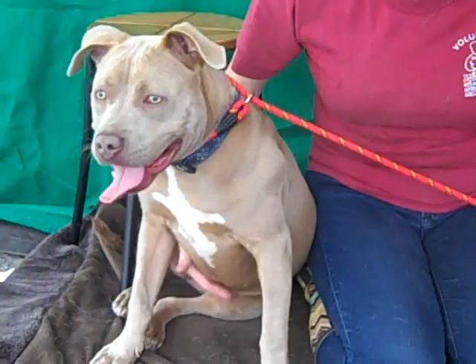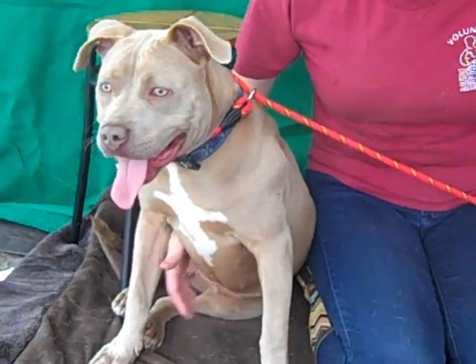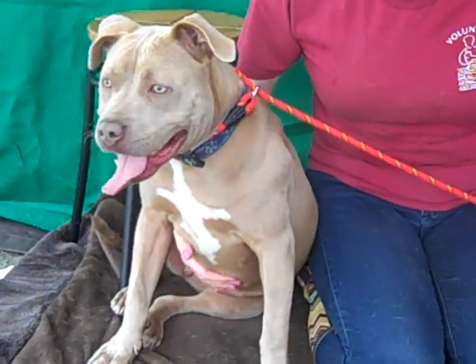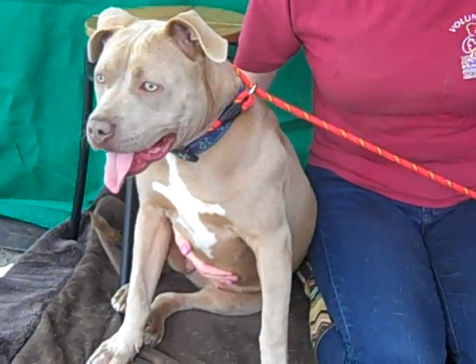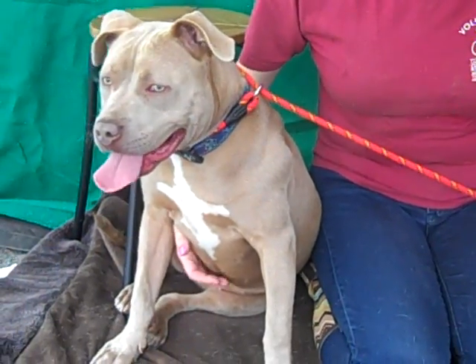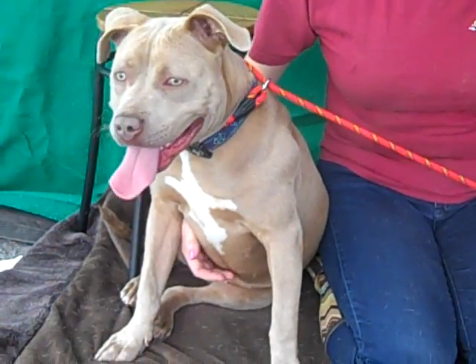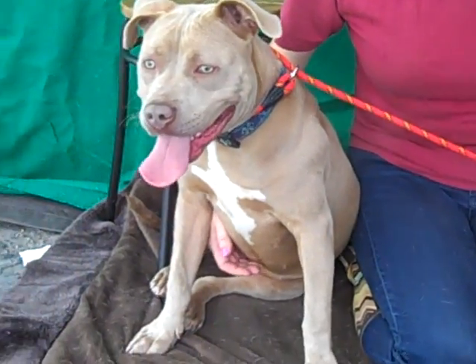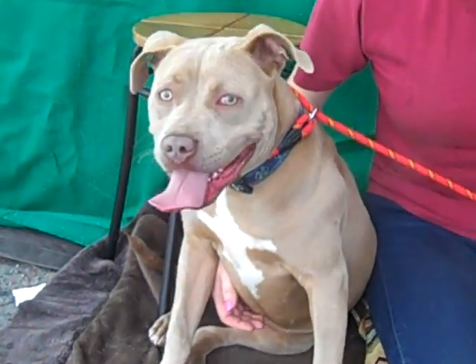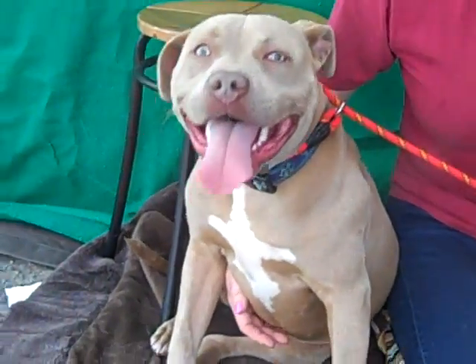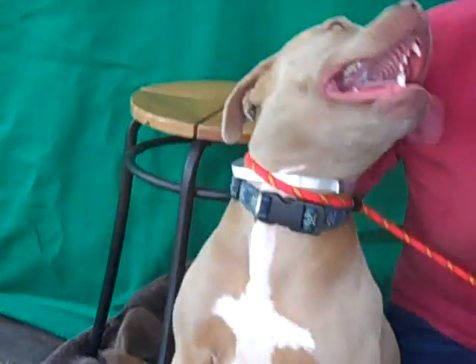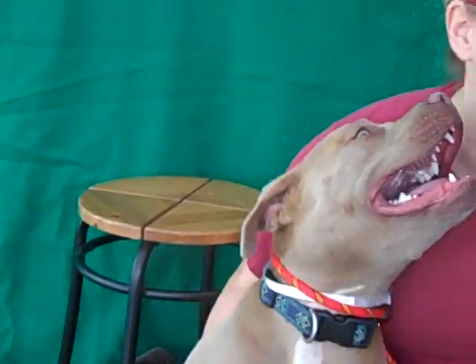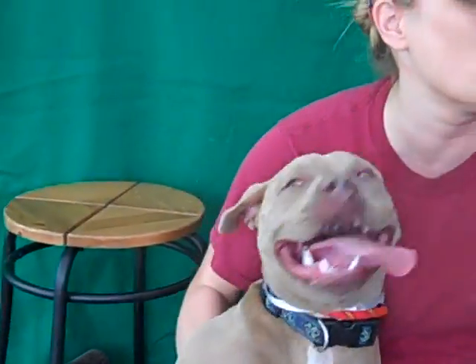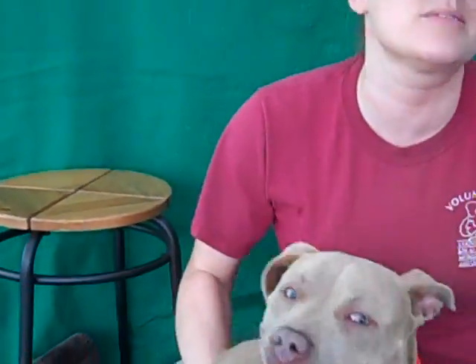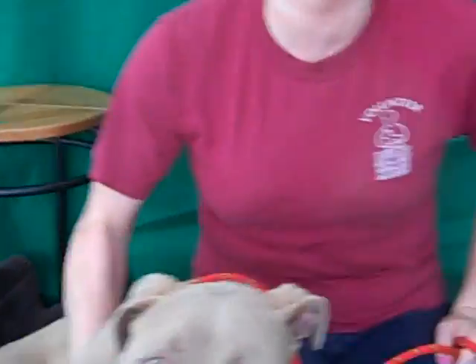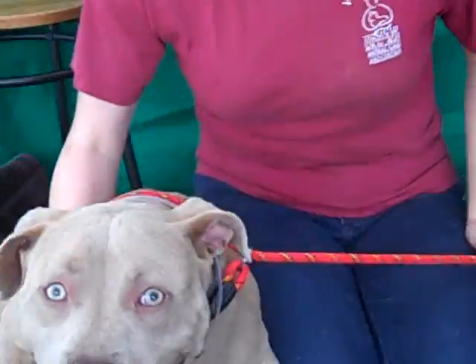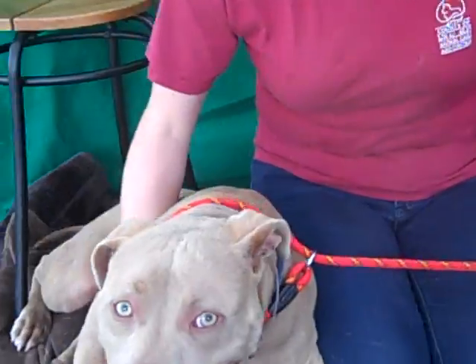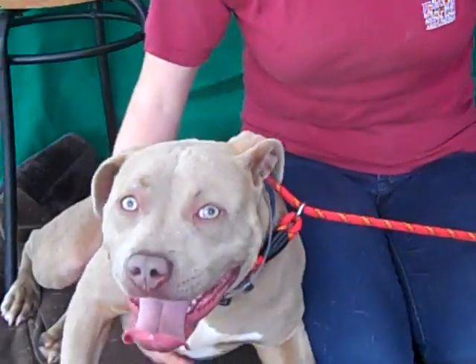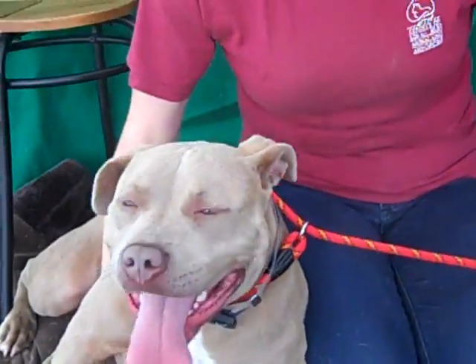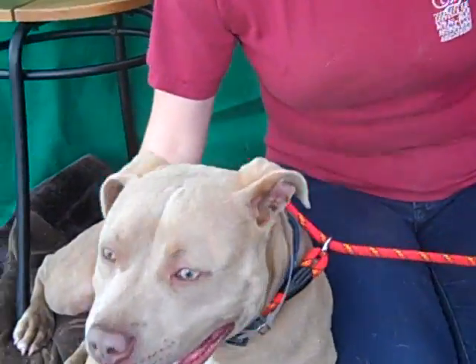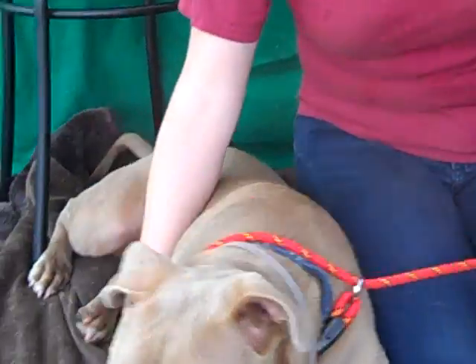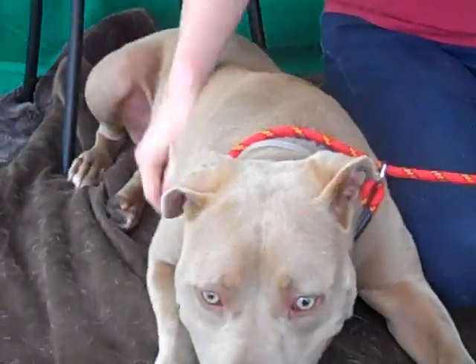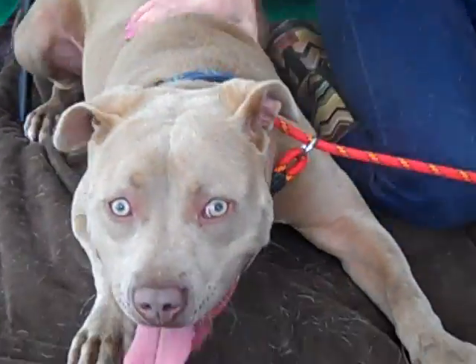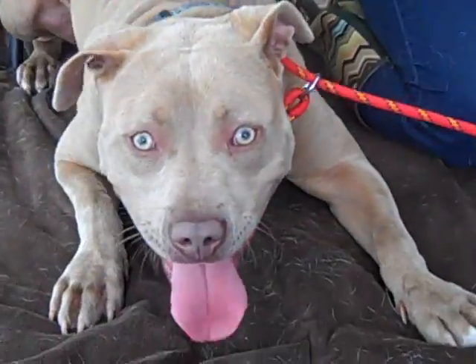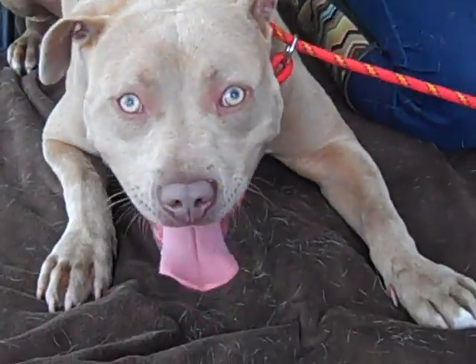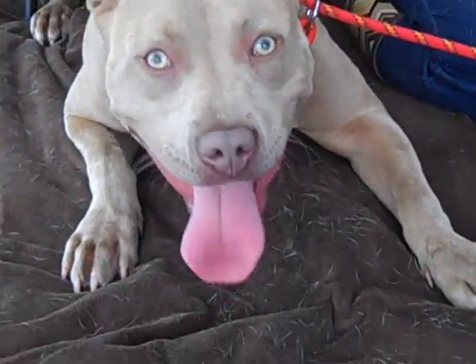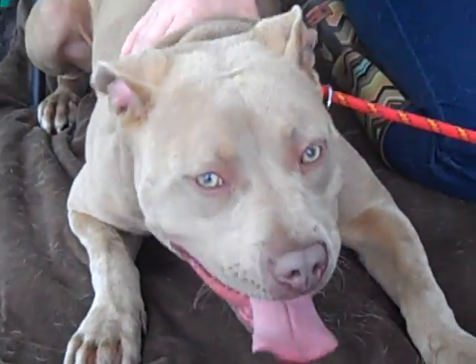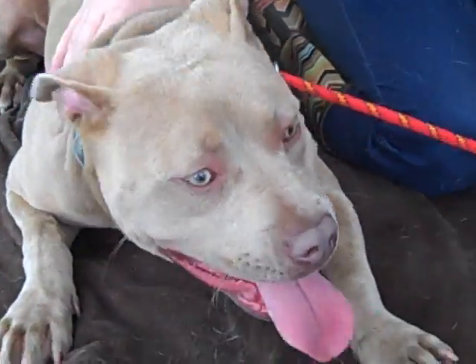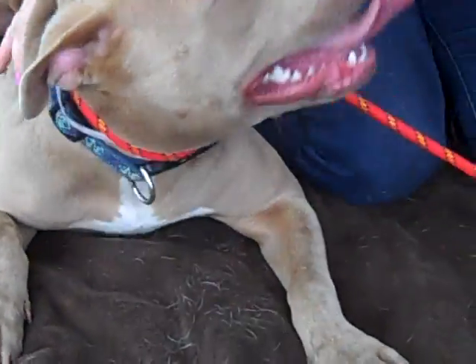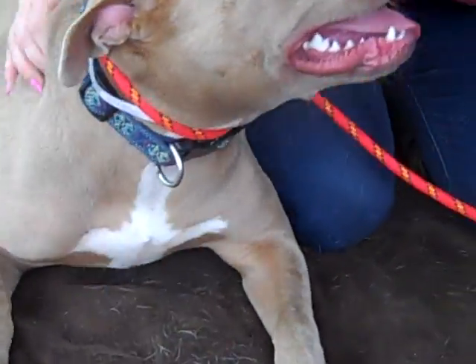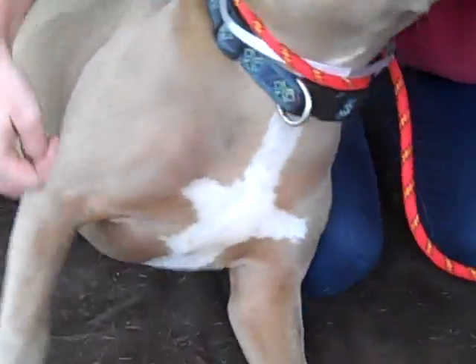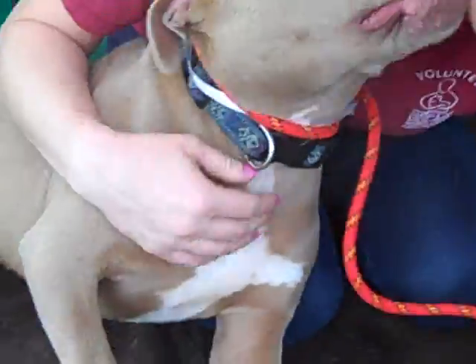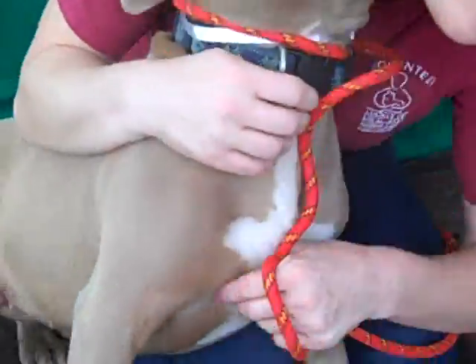She's really, really a sweet girl and just, you know, what we volunteers know pit bulls are most of the time, which is perfection. It's just the sweetest, sweetest dog.